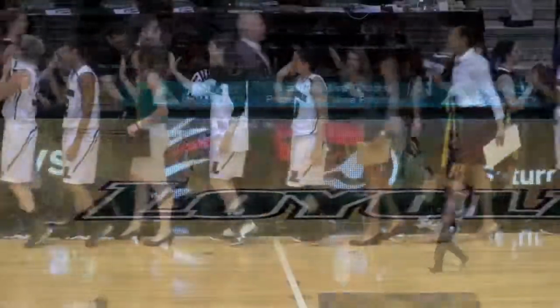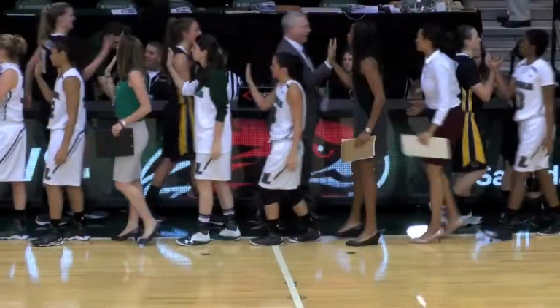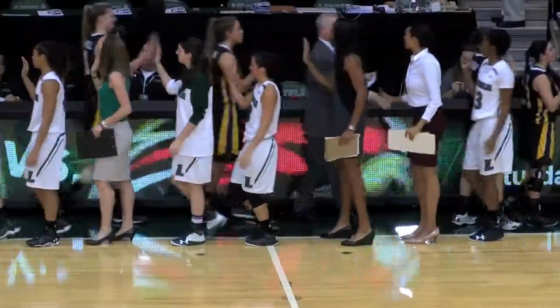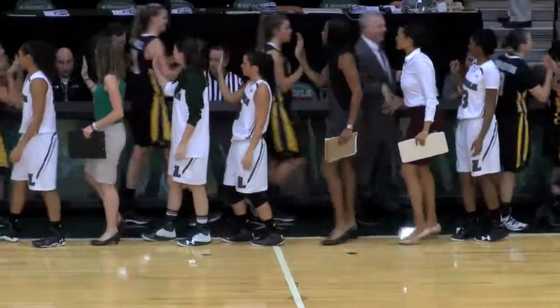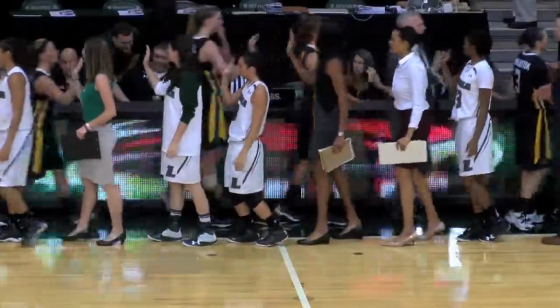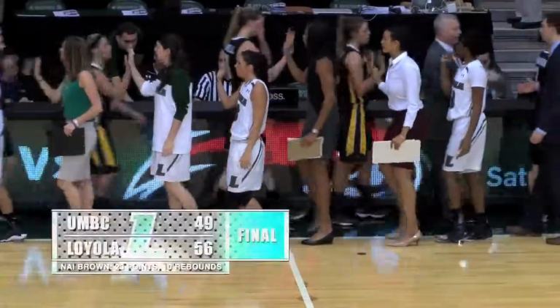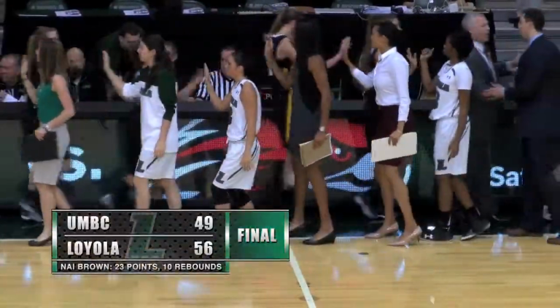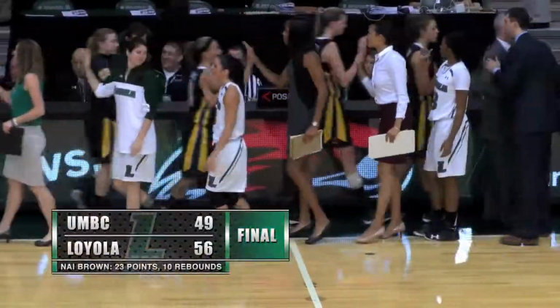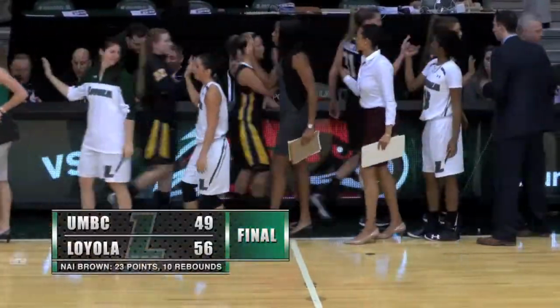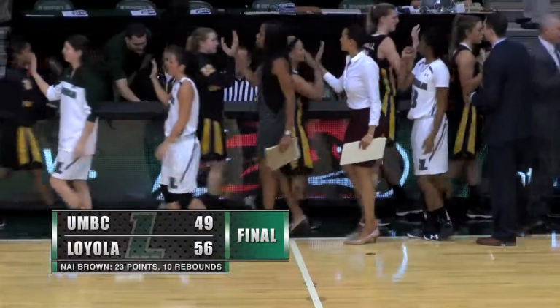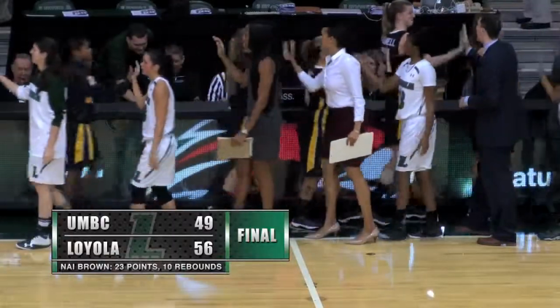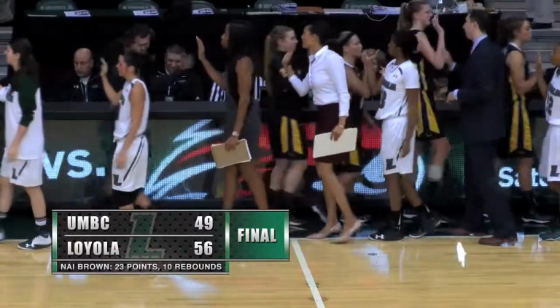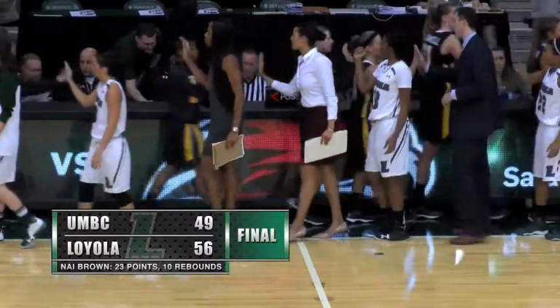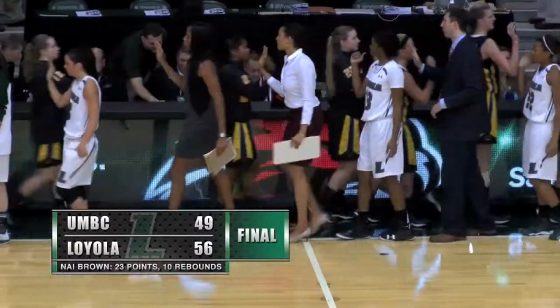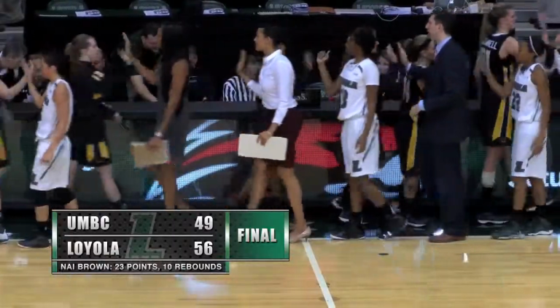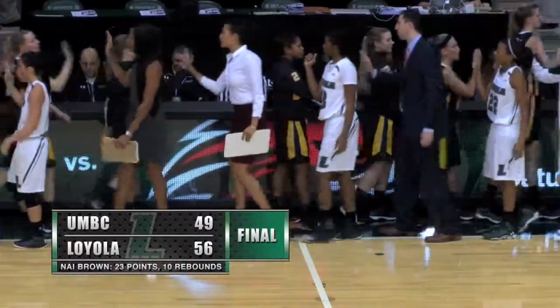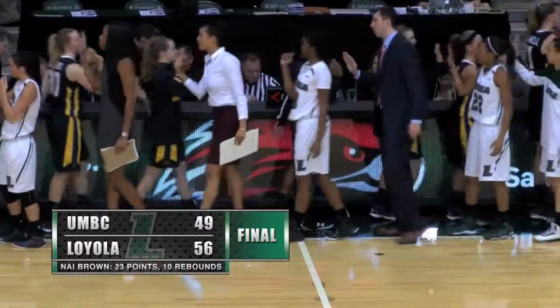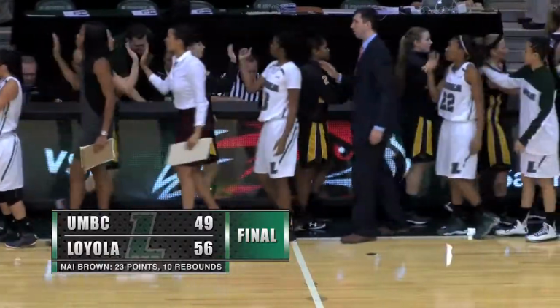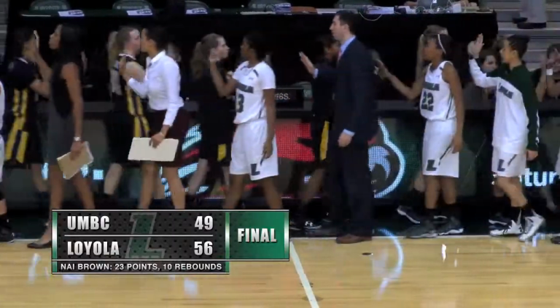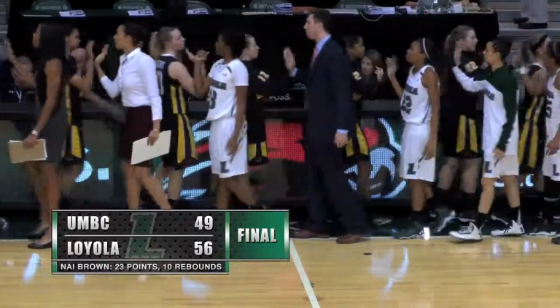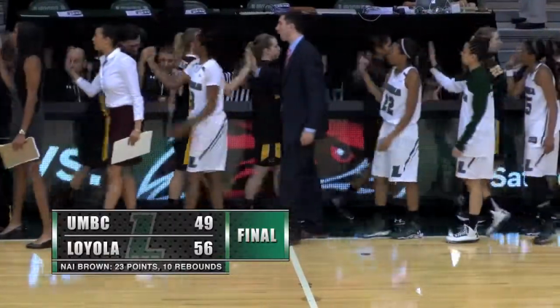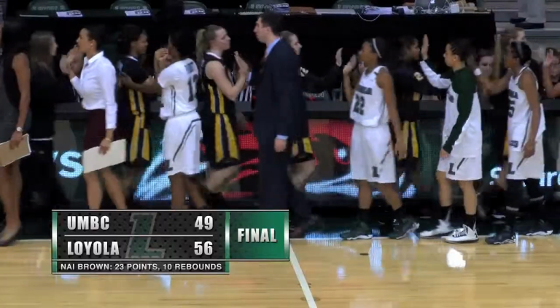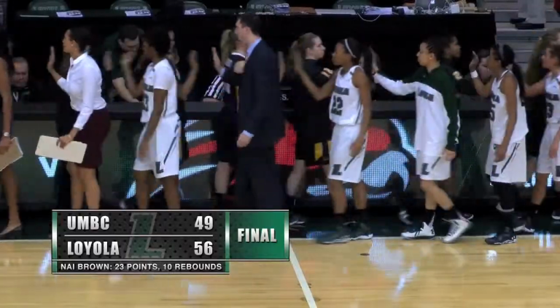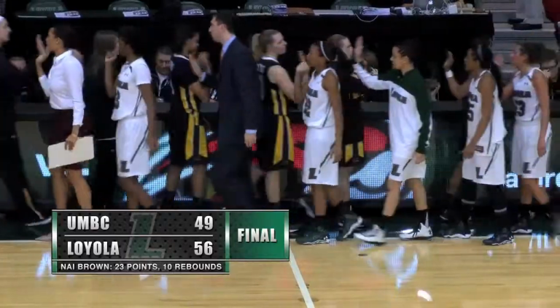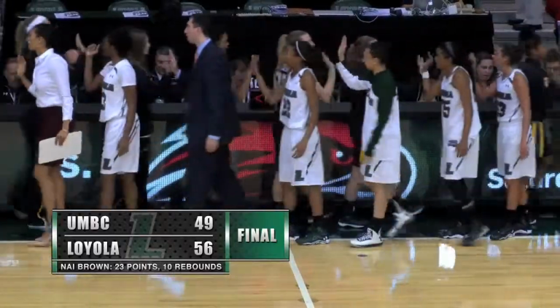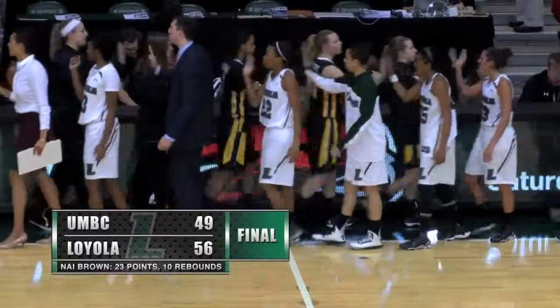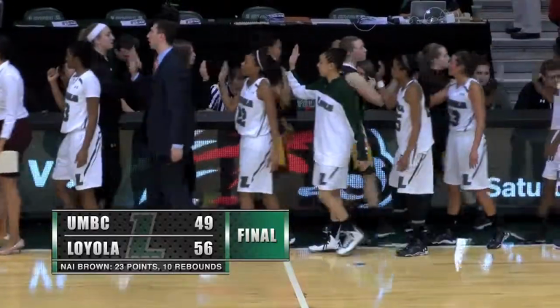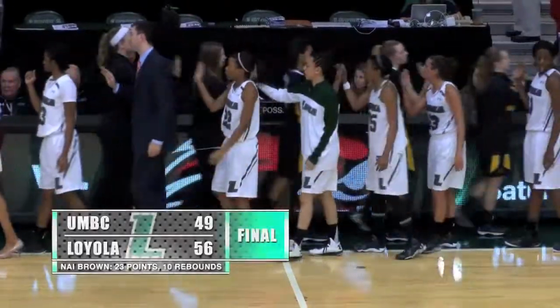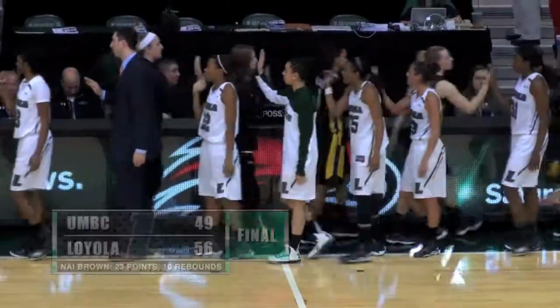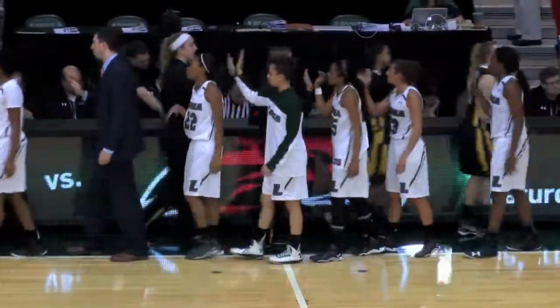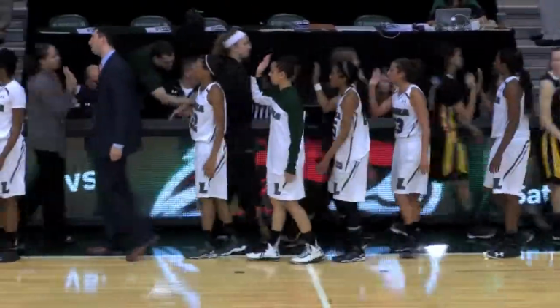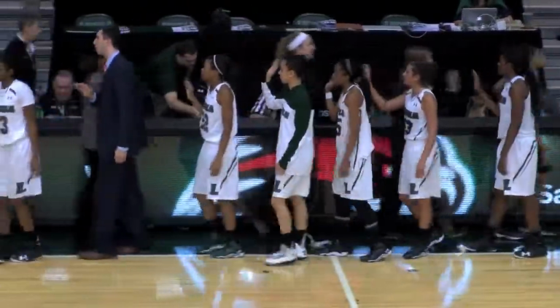And that'll do it. The final horn sounds, and congratulations to the Loyola Greyhounds — a 56-49 victory over UMBC. A real nice job of weathering the storm and a good comeback victory for Coach Logan.